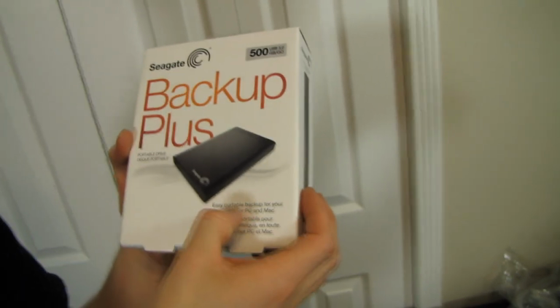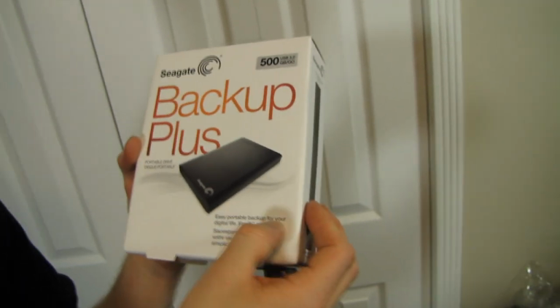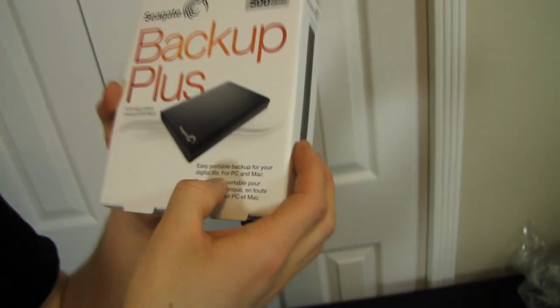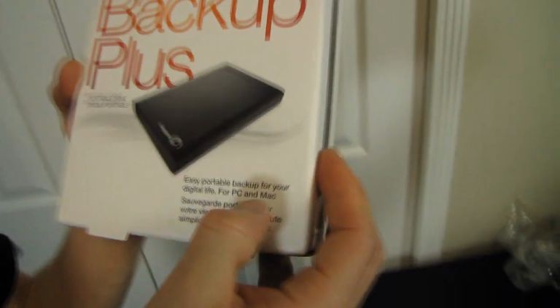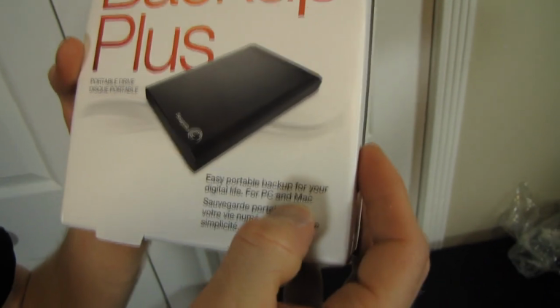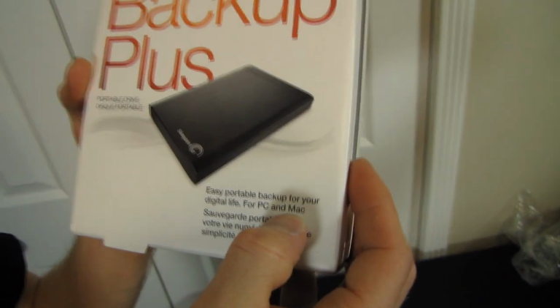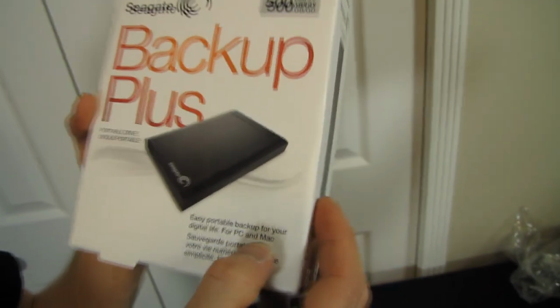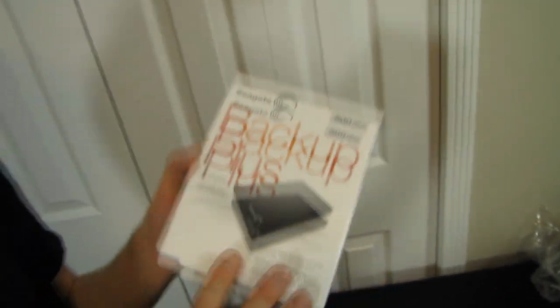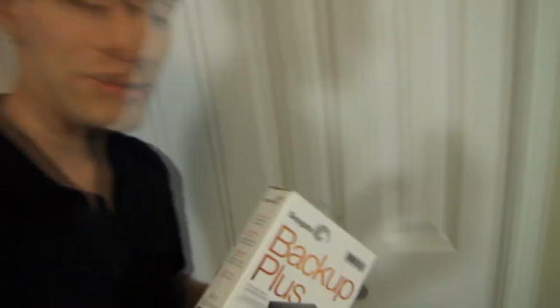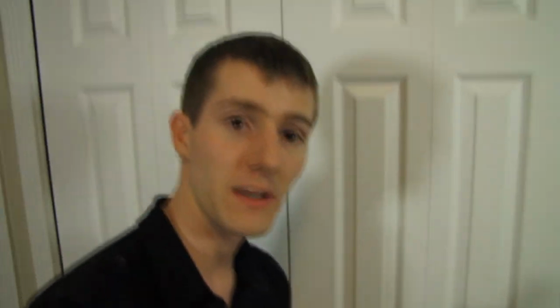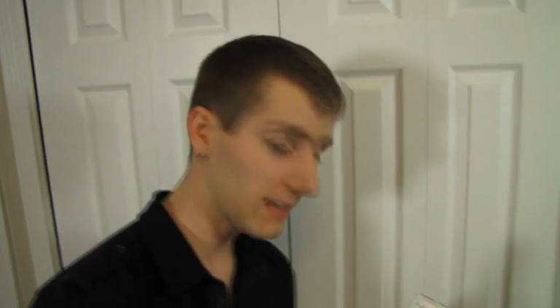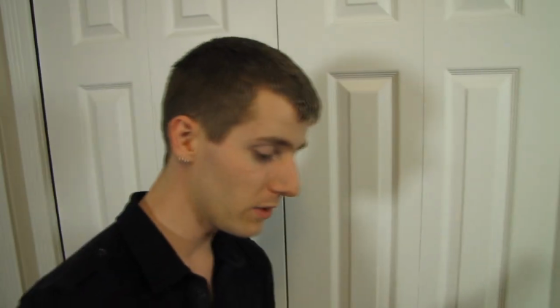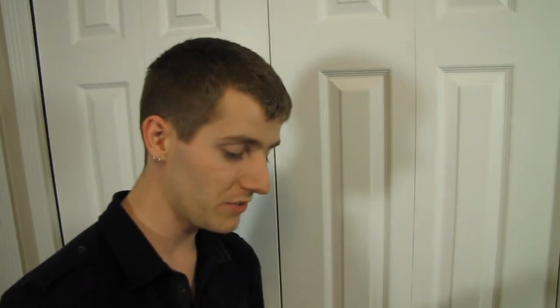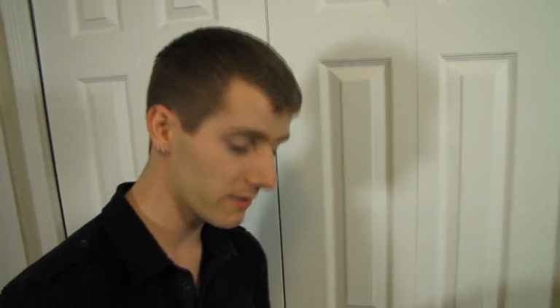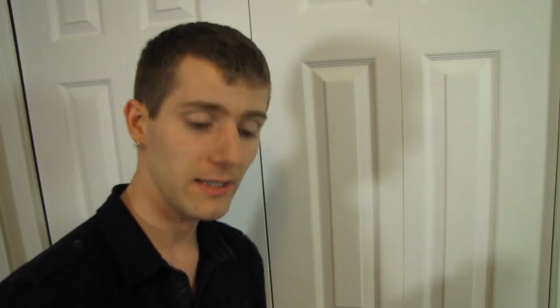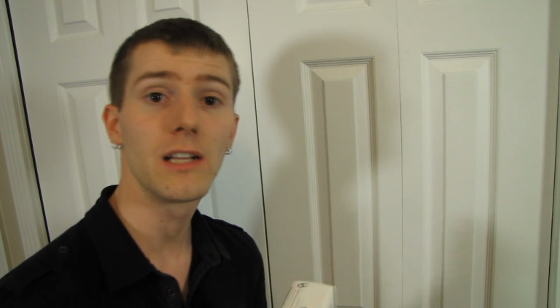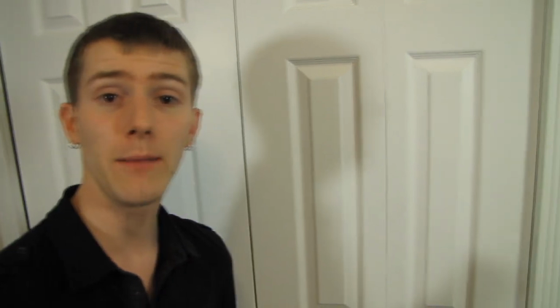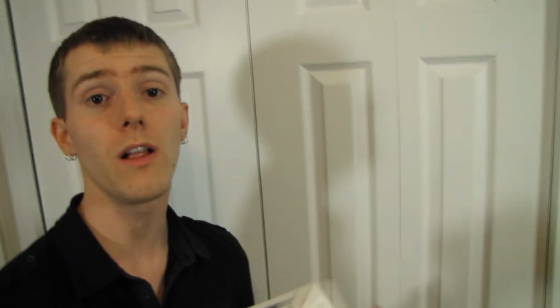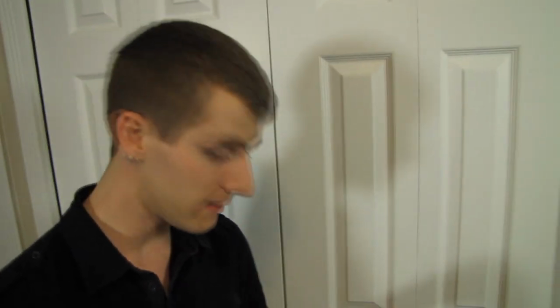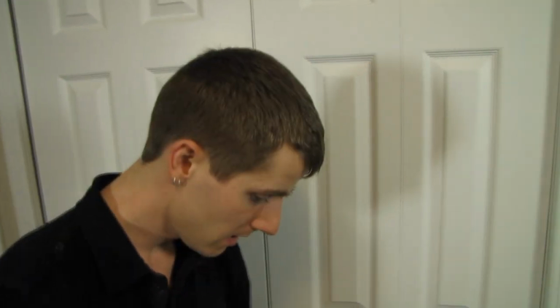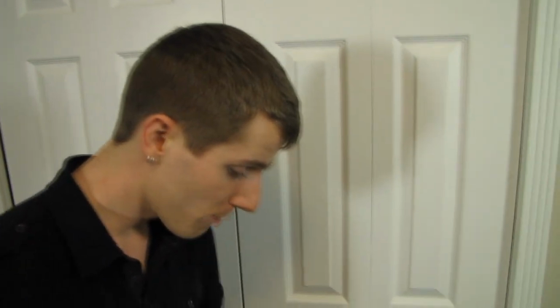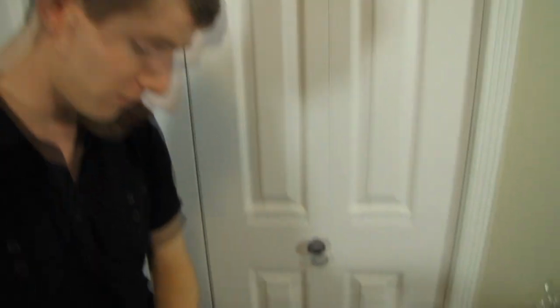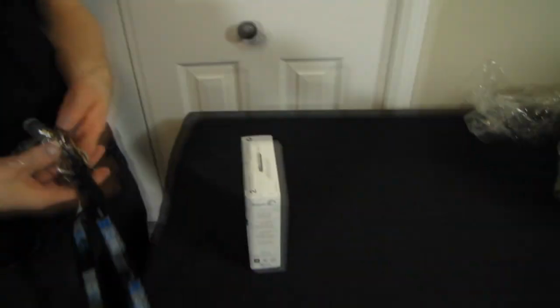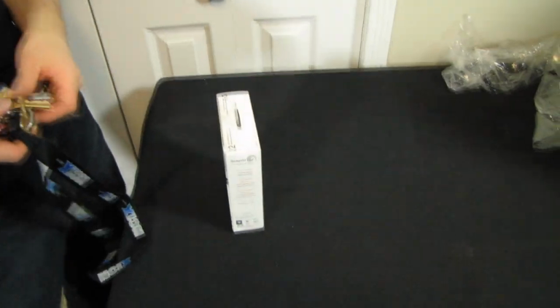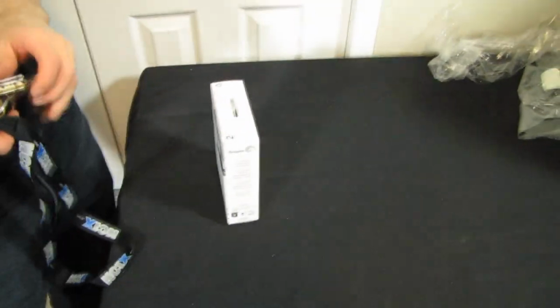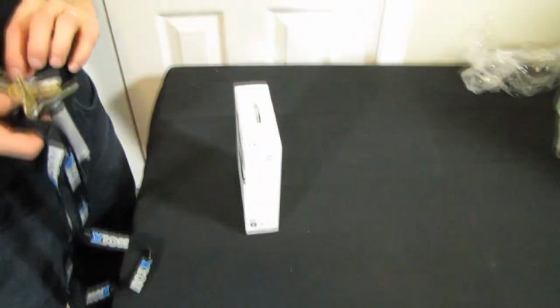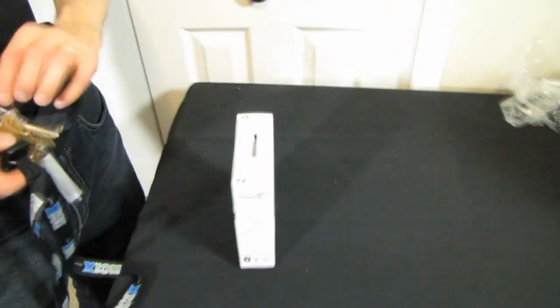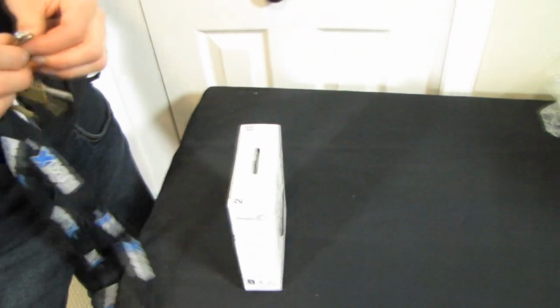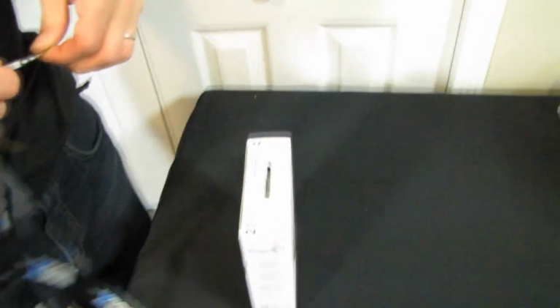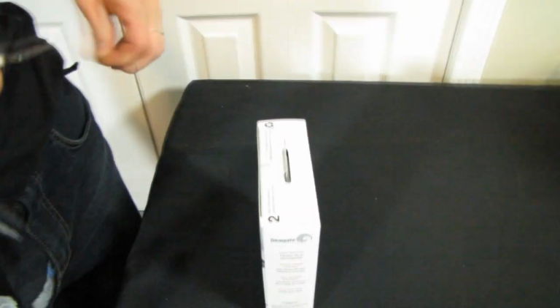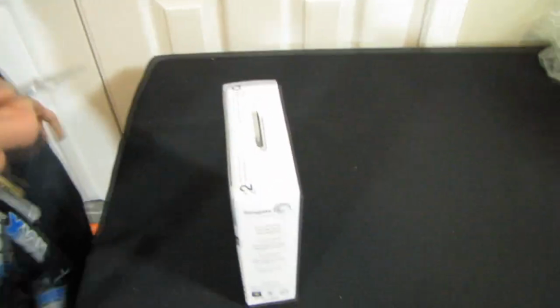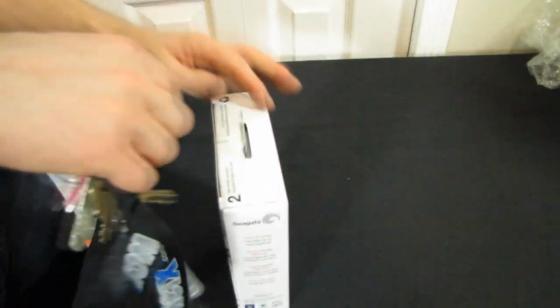Easy portable backup for your digital life, for PC or Mac. They do have a specific Mac SKU, but the only real difference seems to be the included cables as well as the formatting of the drive out of the box. You can actually reformat it to whatever you need, whichever one you buy.